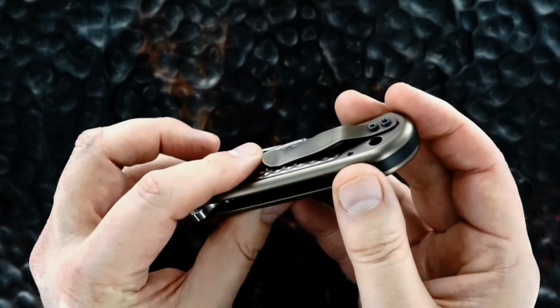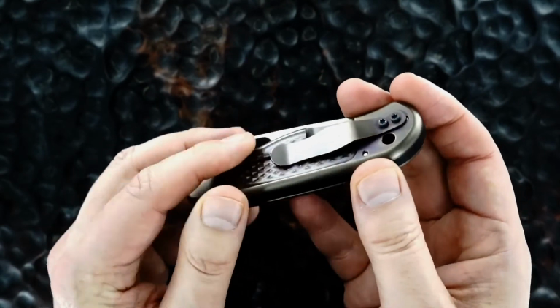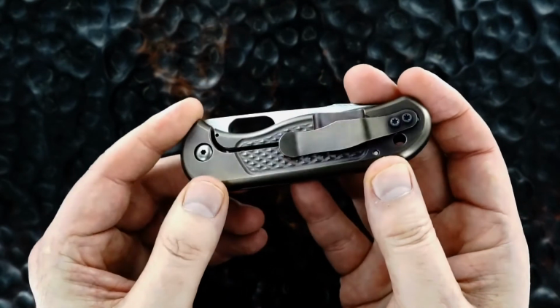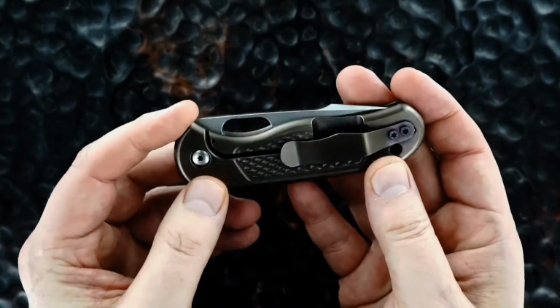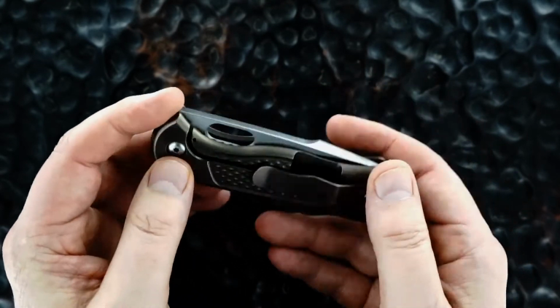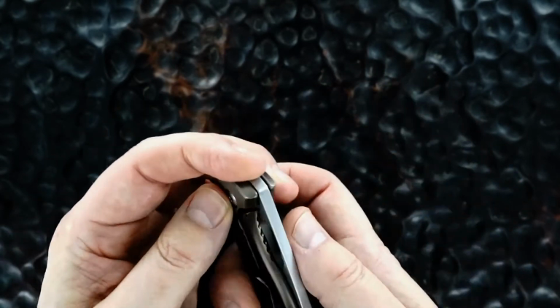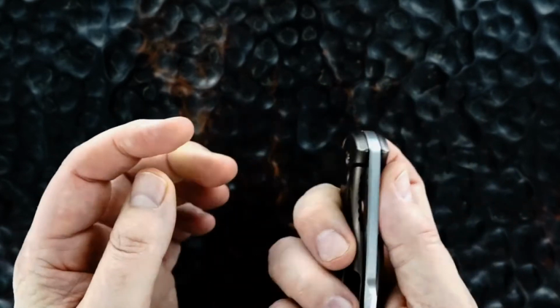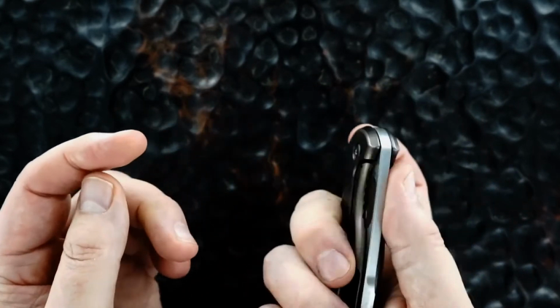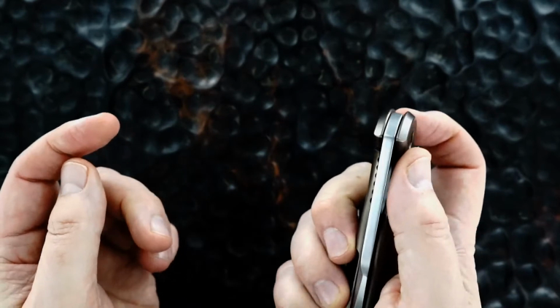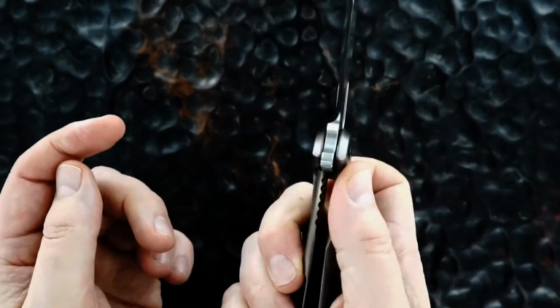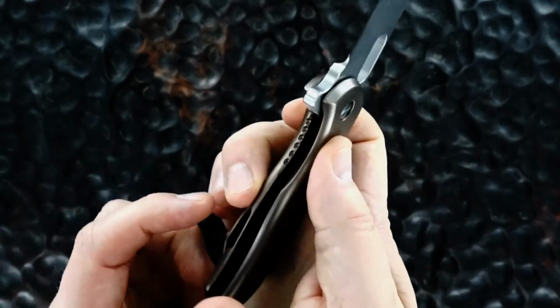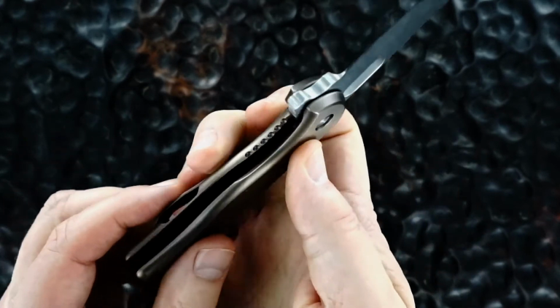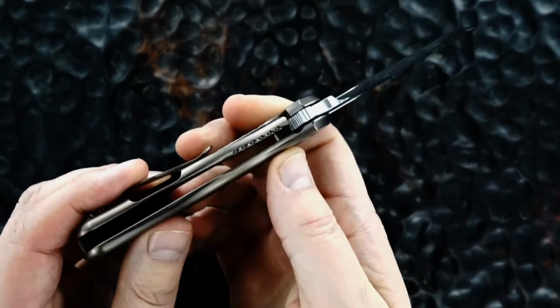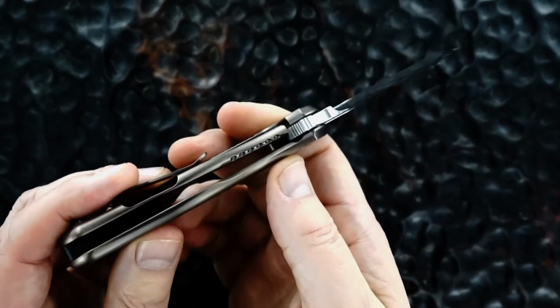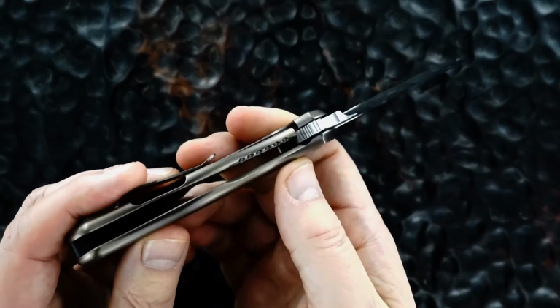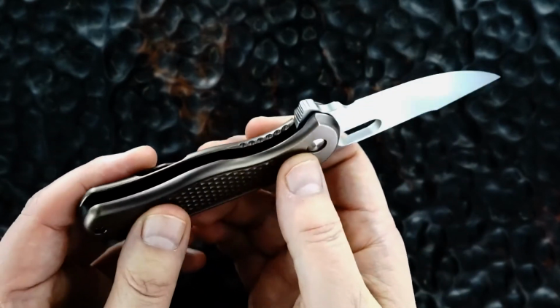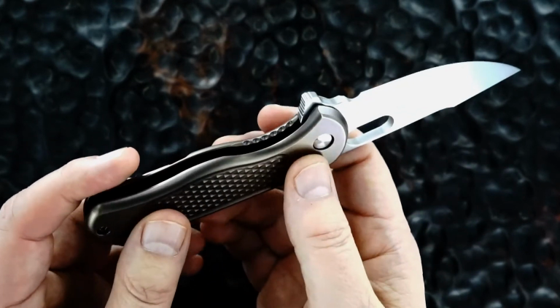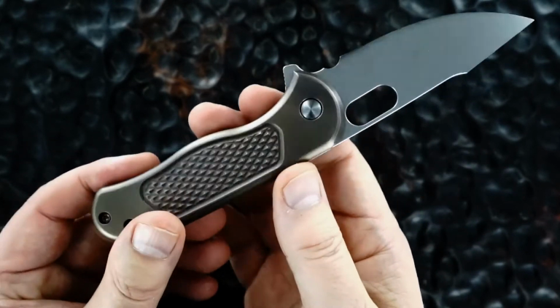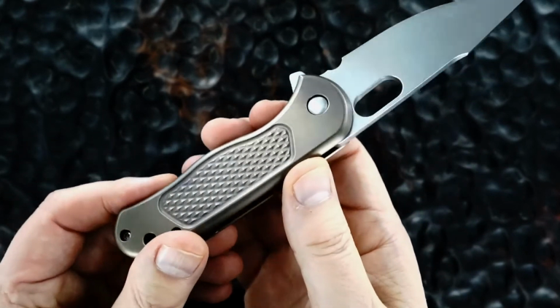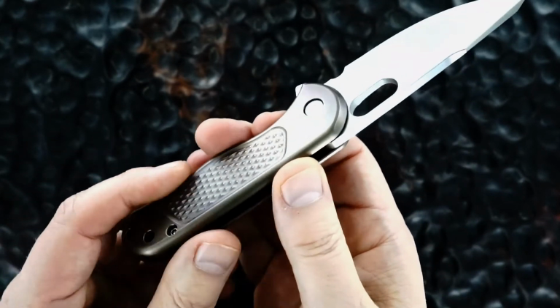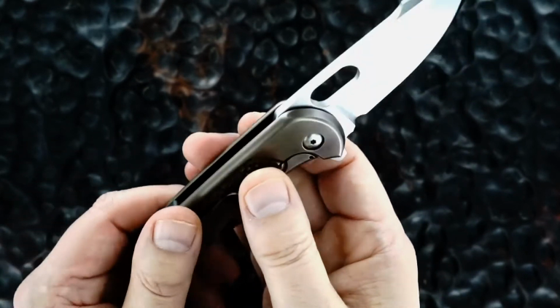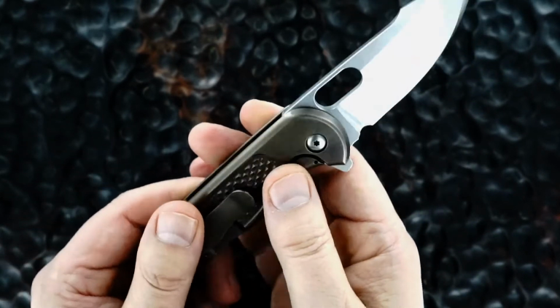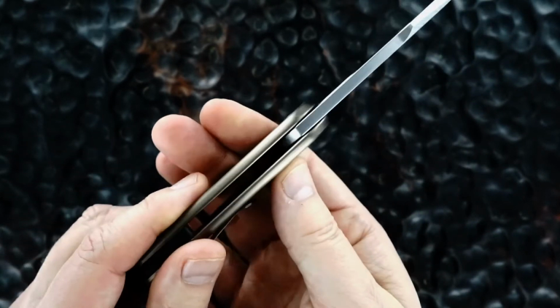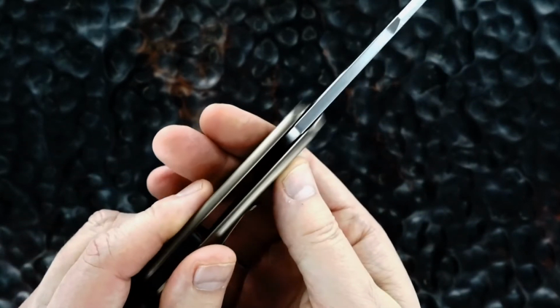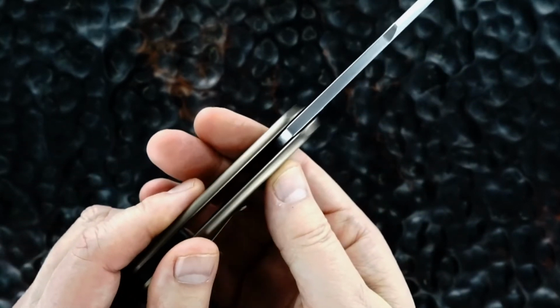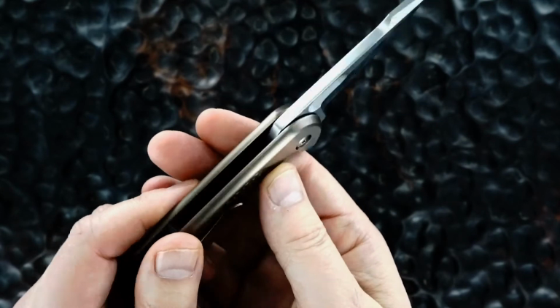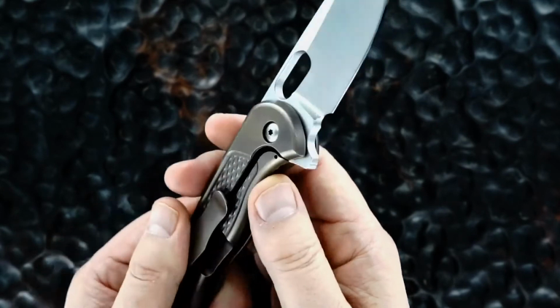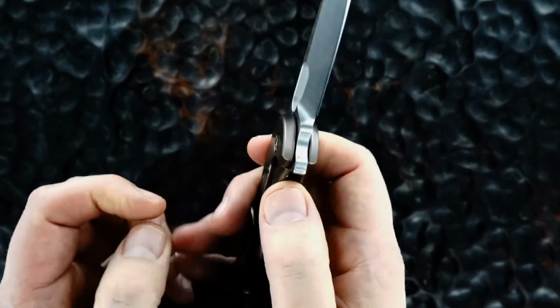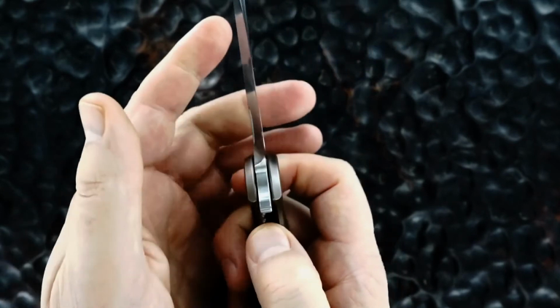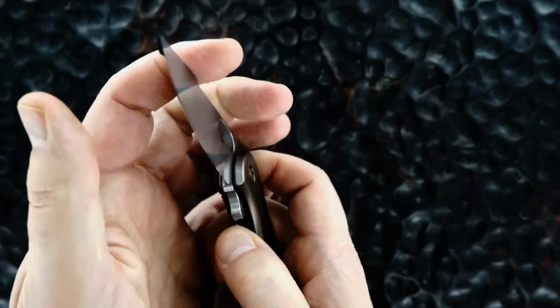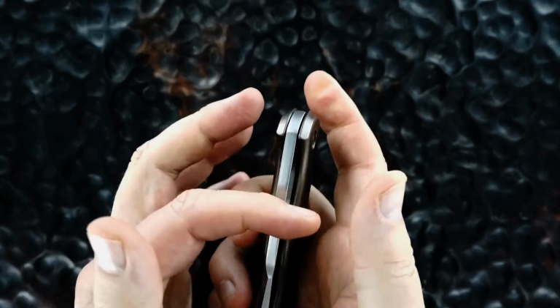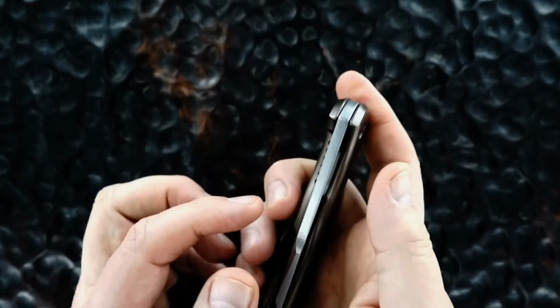You won't be disappointed — nobody would be disappointed with this one. It's a great weight; it disappears in your pocket. With that thick blade, it's a heavy duty user.